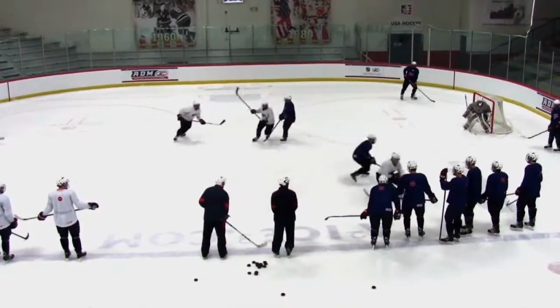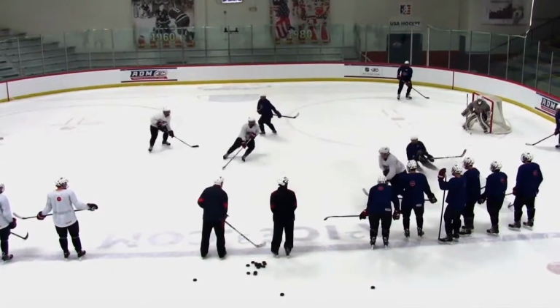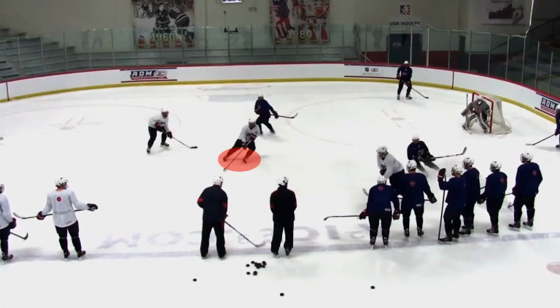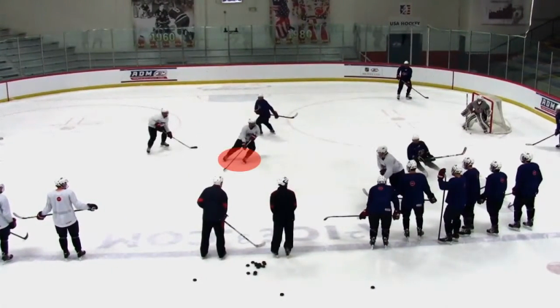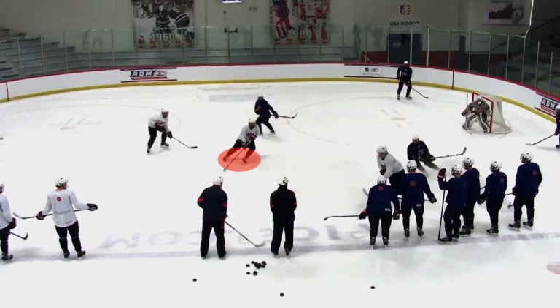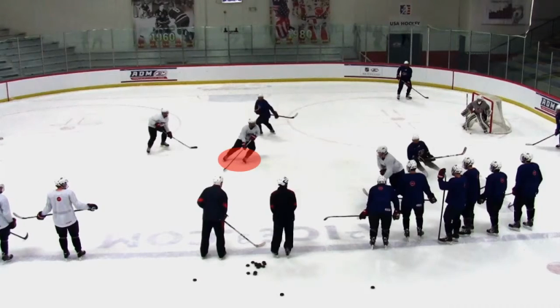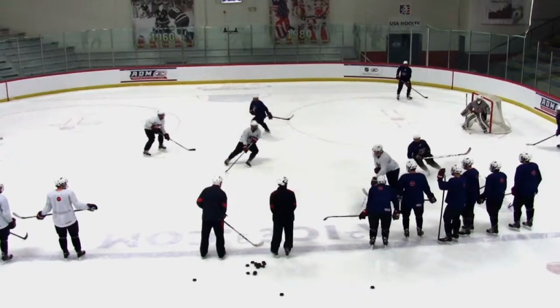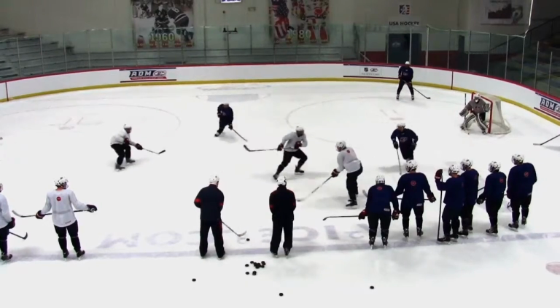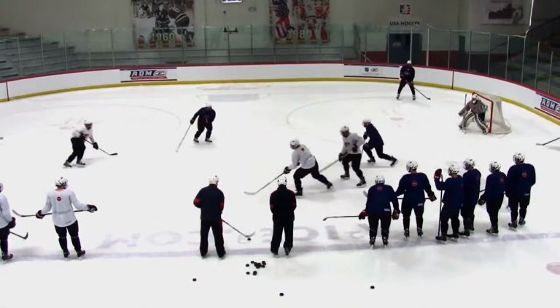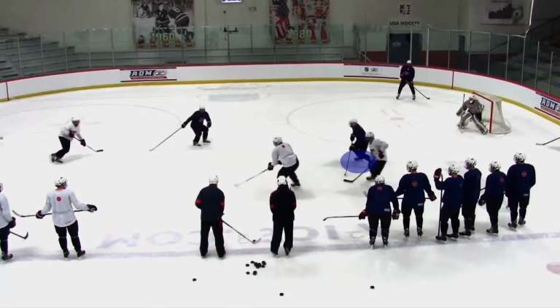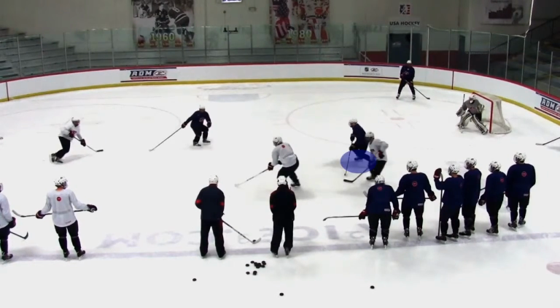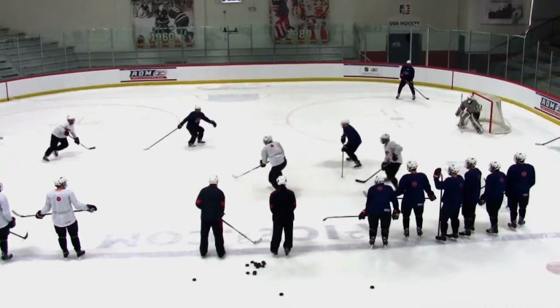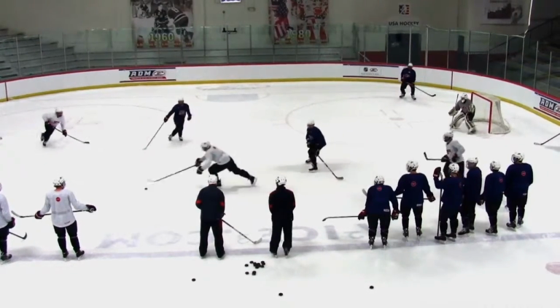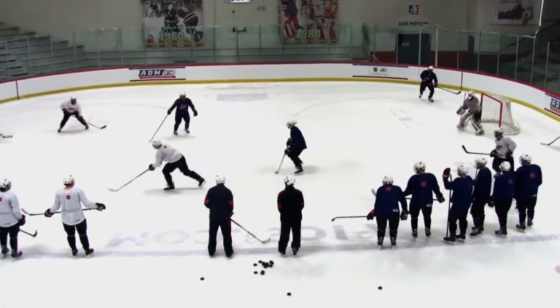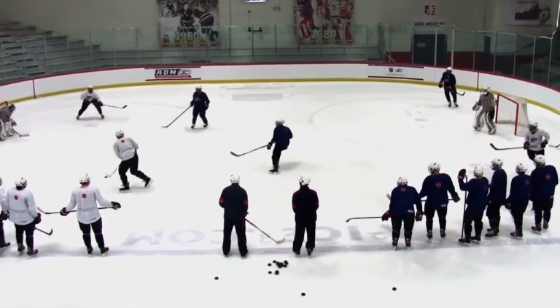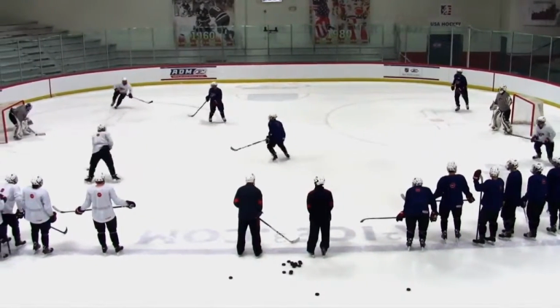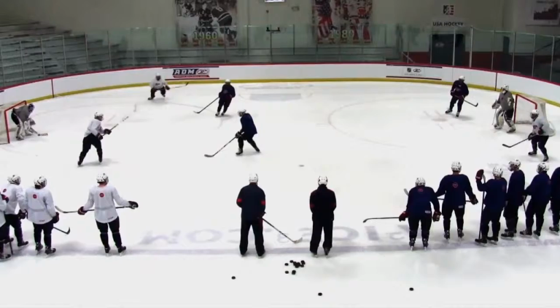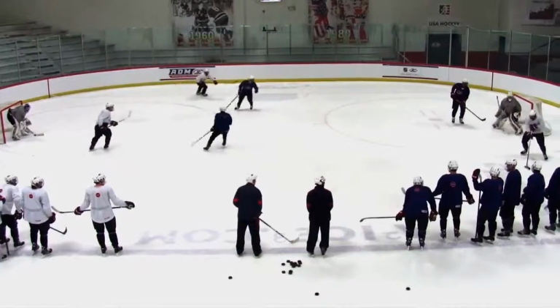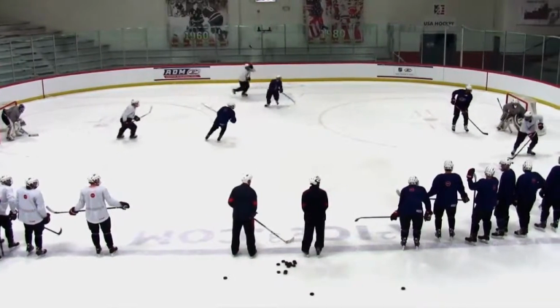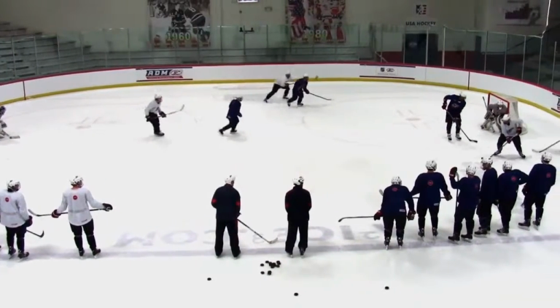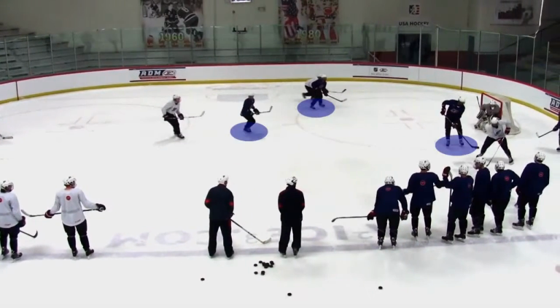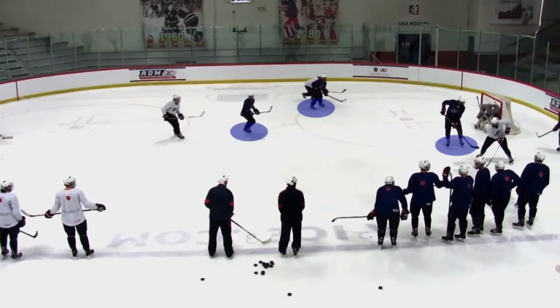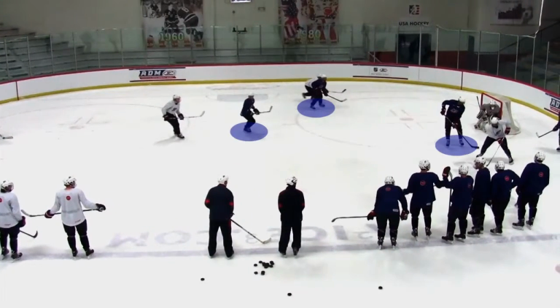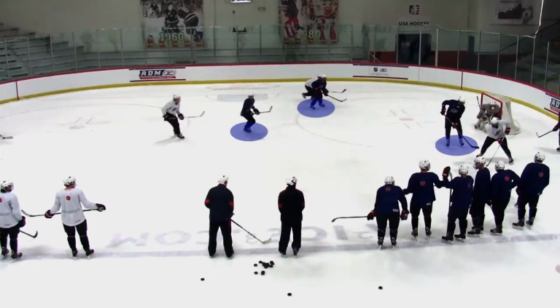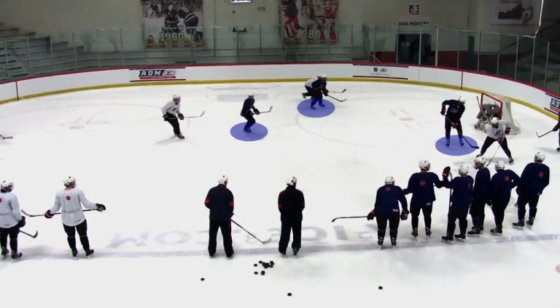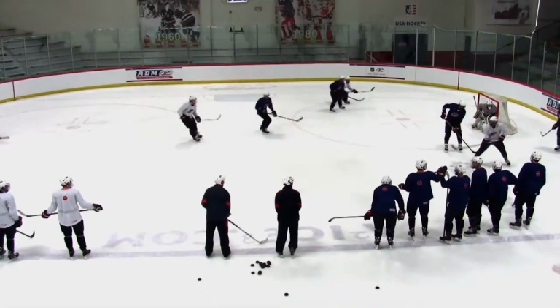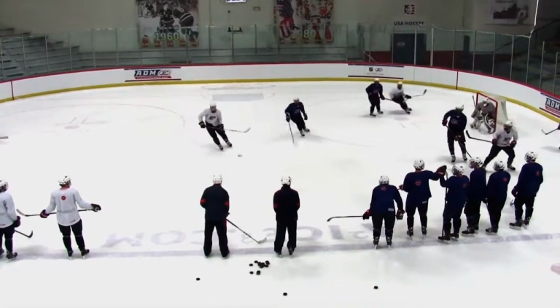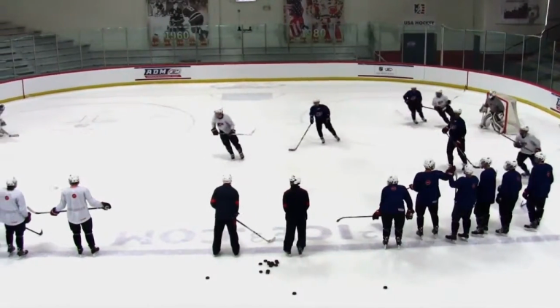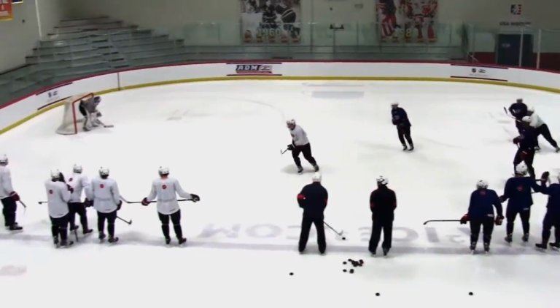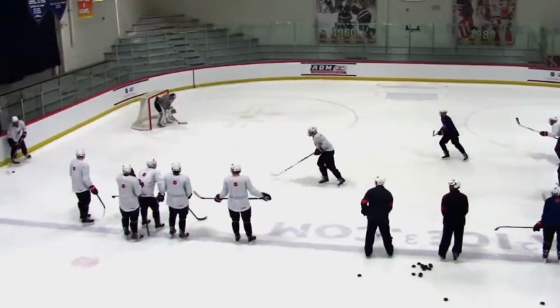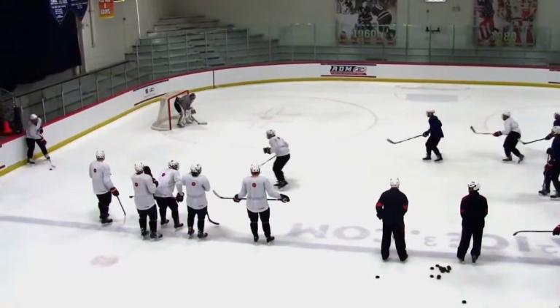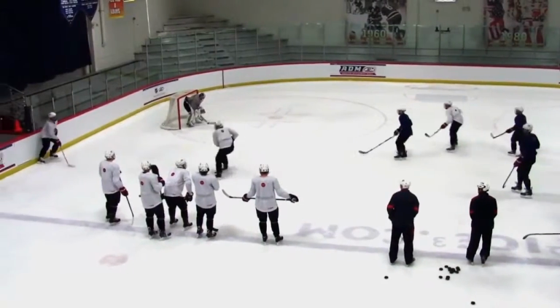Good off-the-puck scissor movement helps create space for the puck carrier. Since Blue has good defensive side position, White decides to spread out the defense by using their extra player.